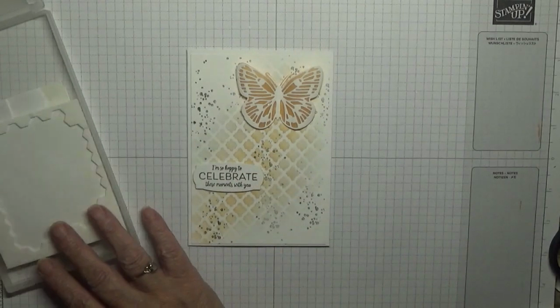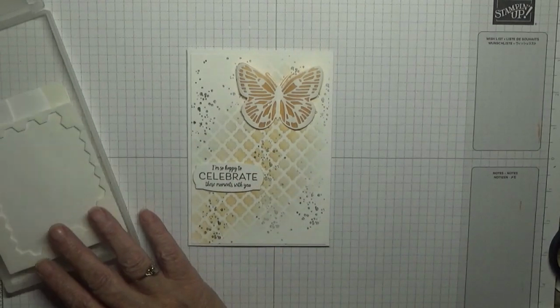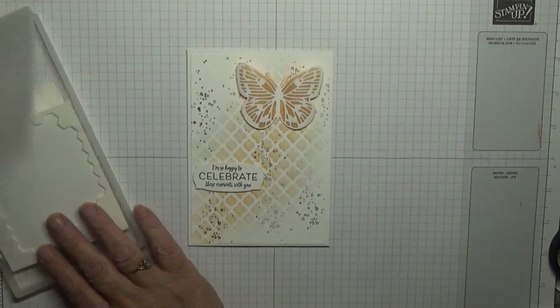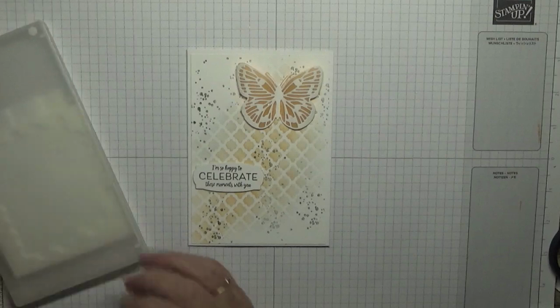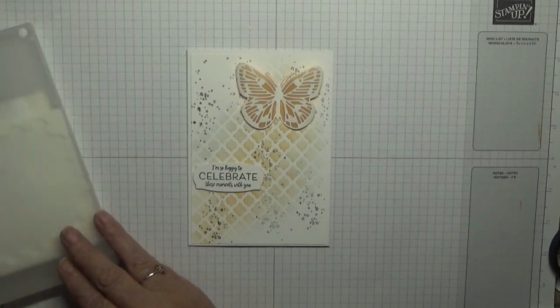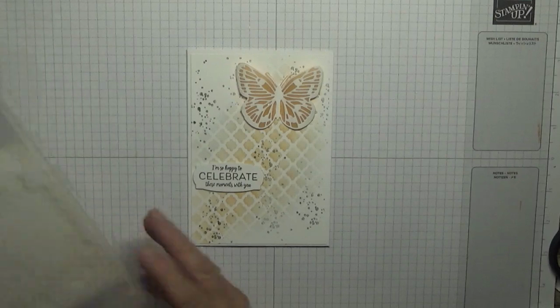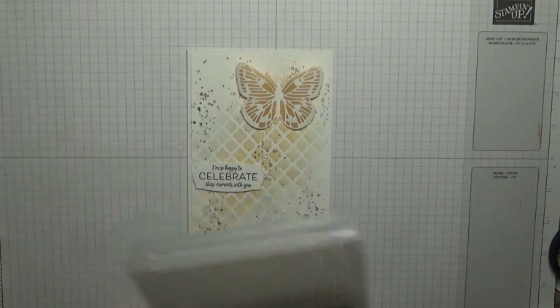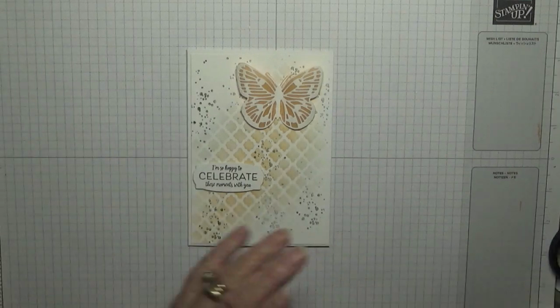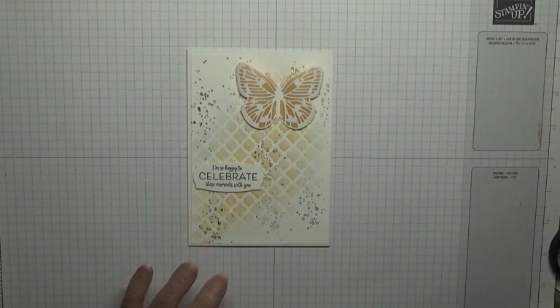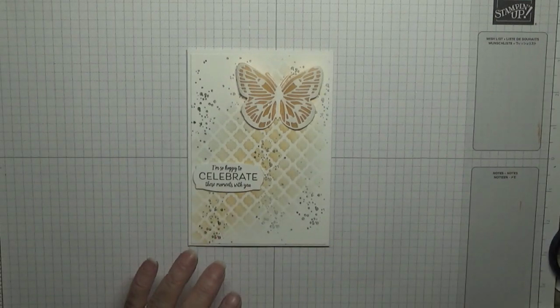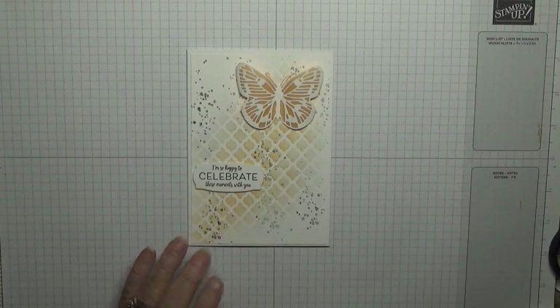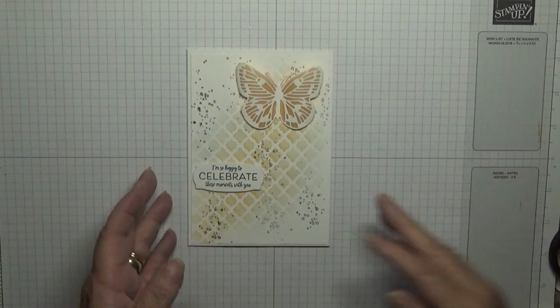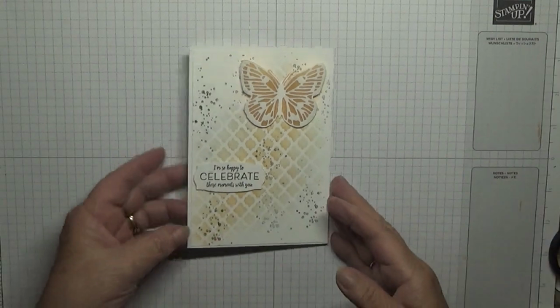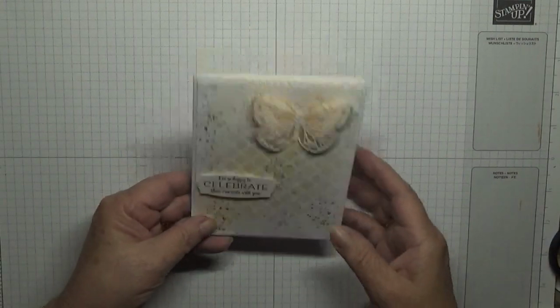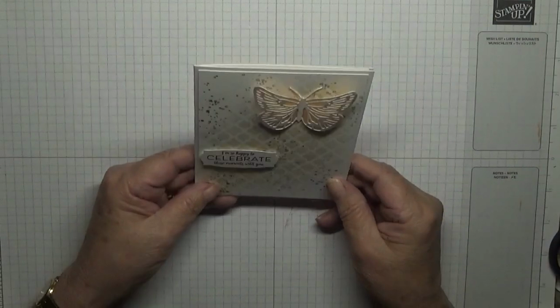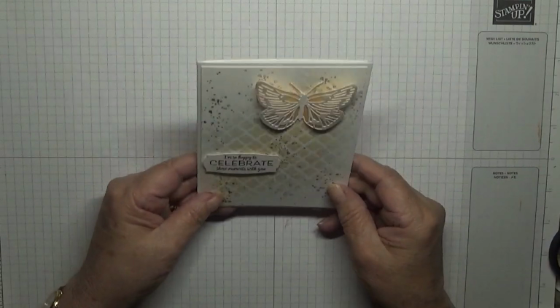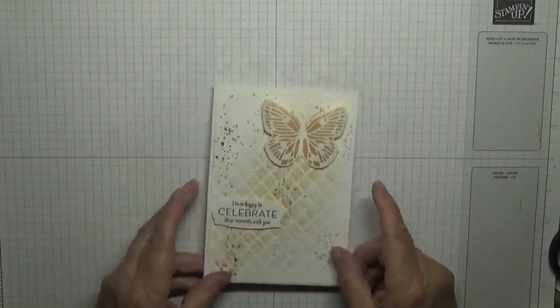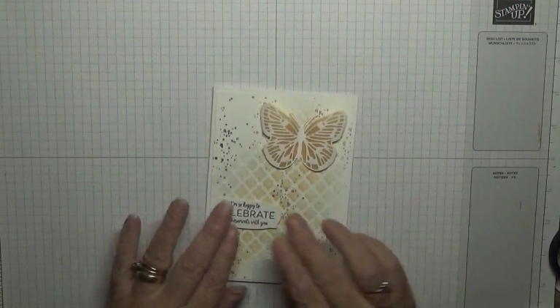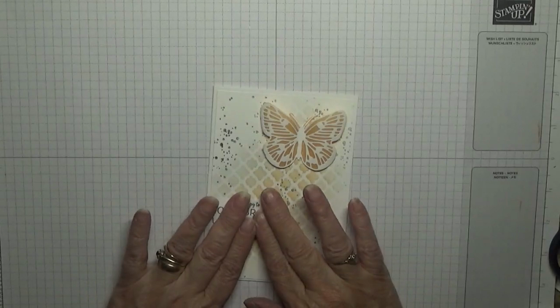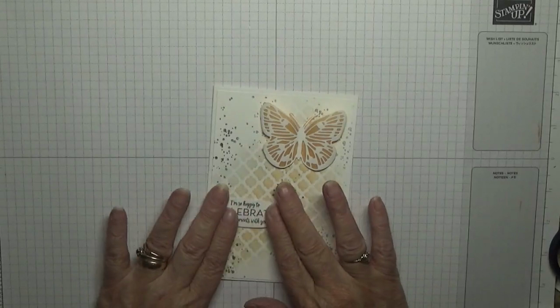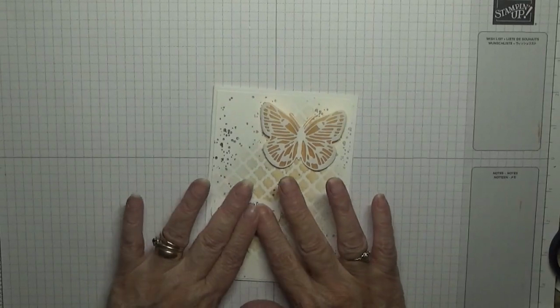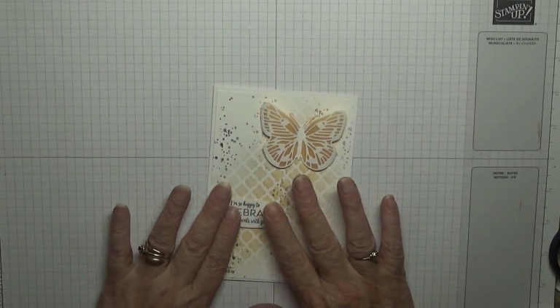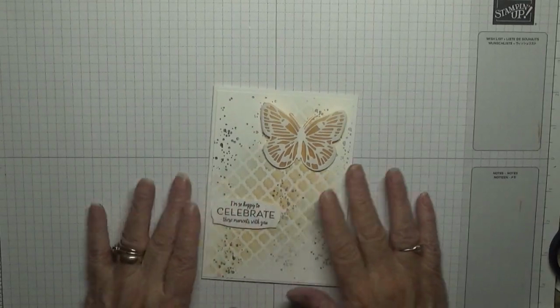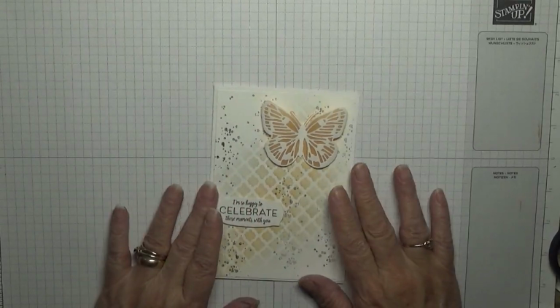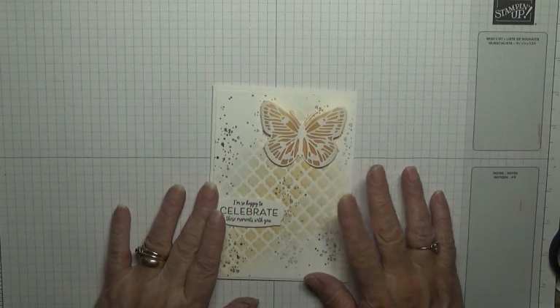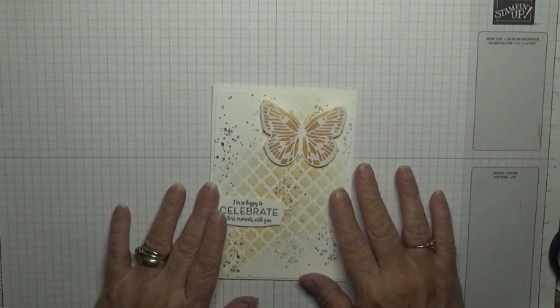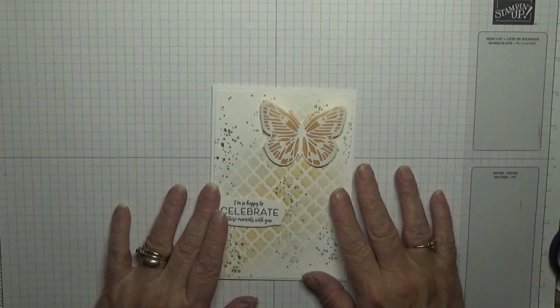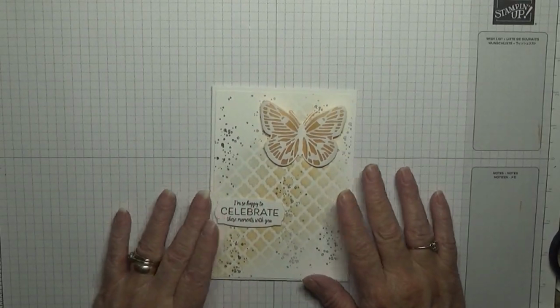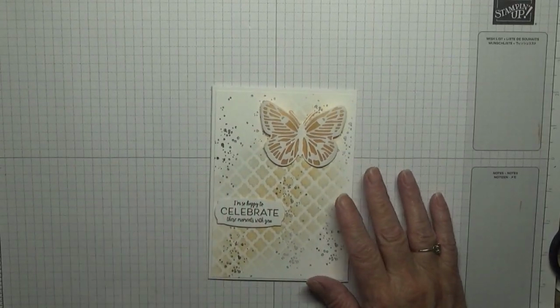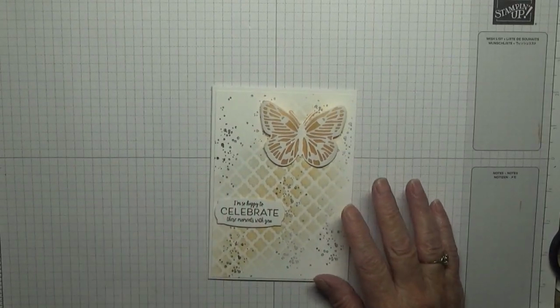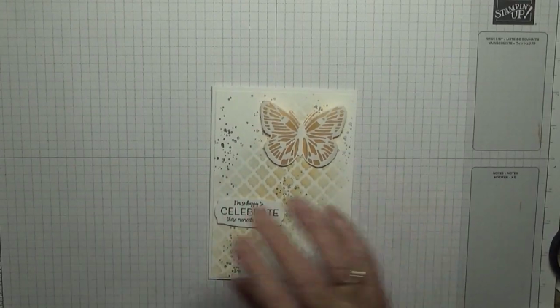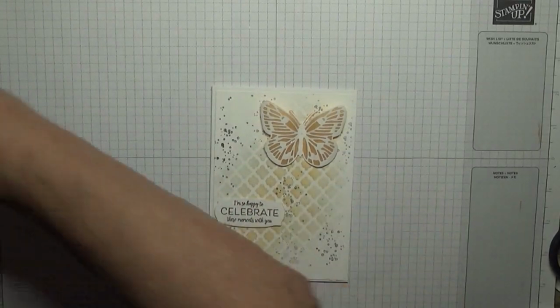That bit will go there. And then I've just got some gems to add.